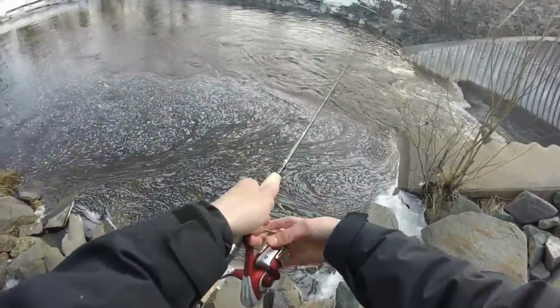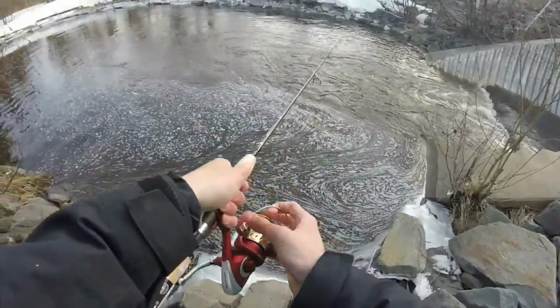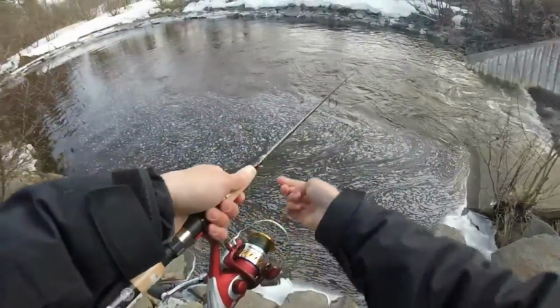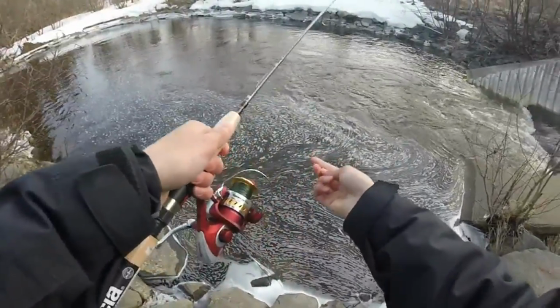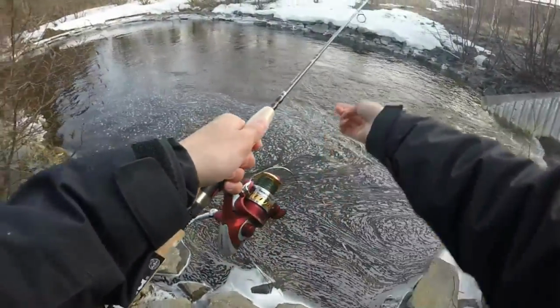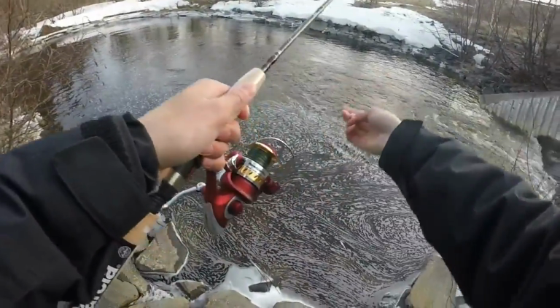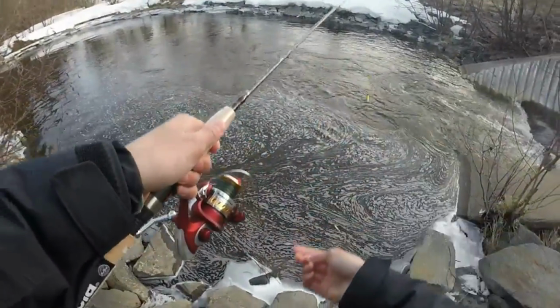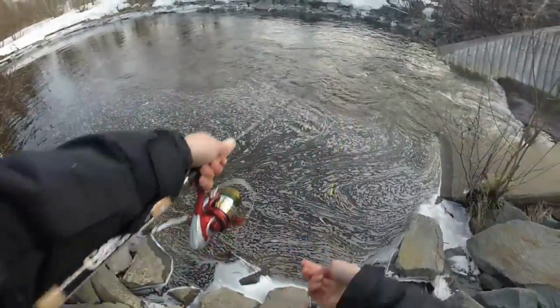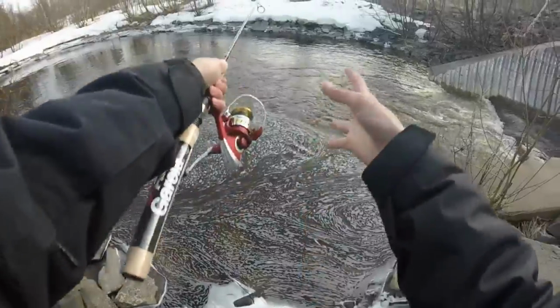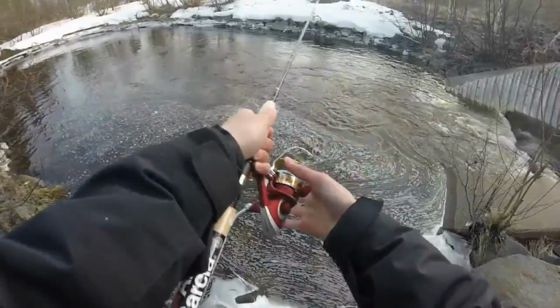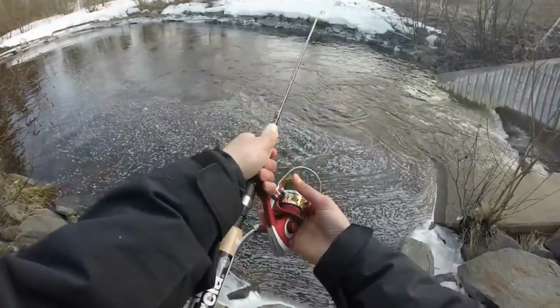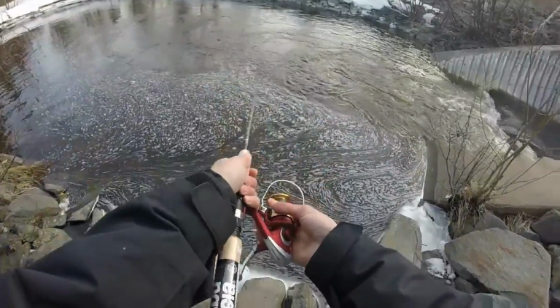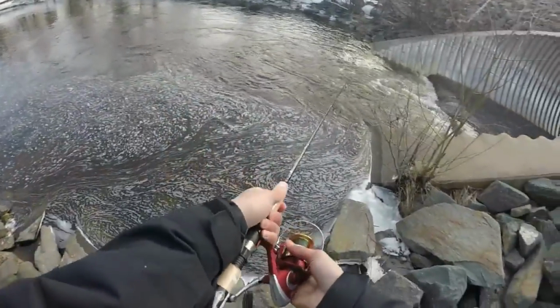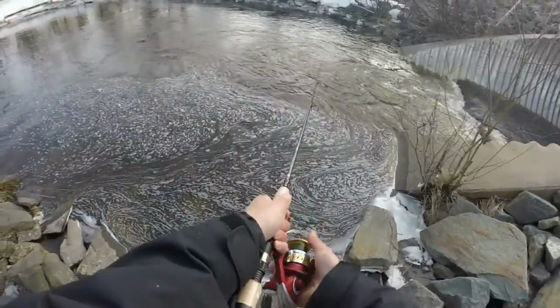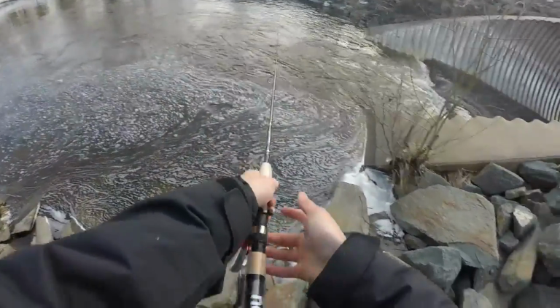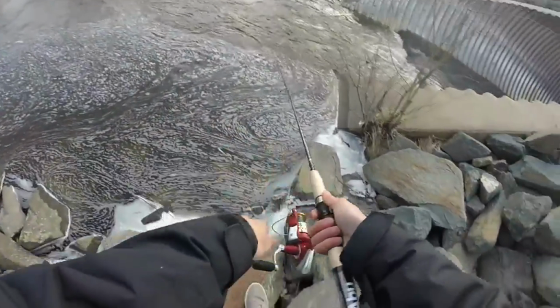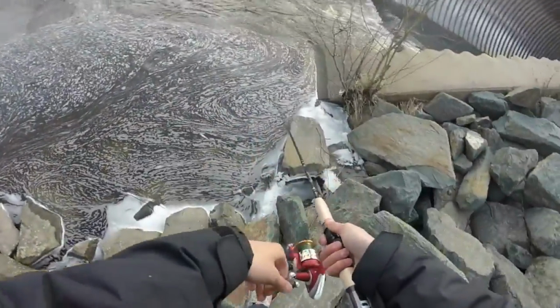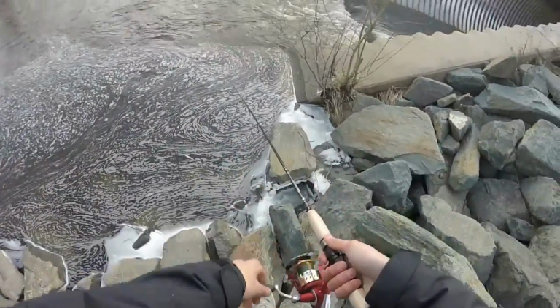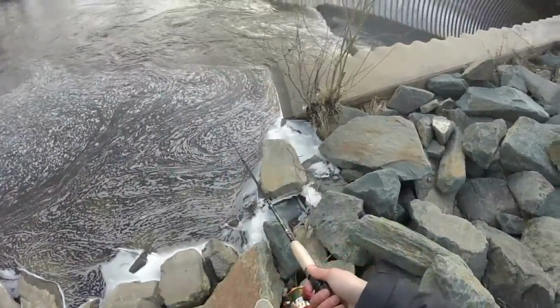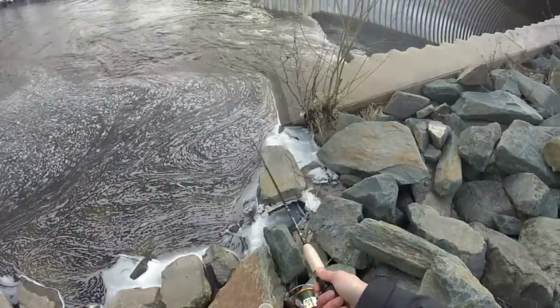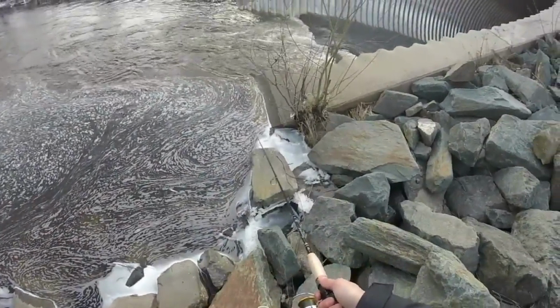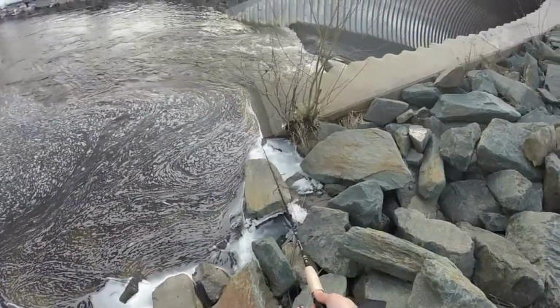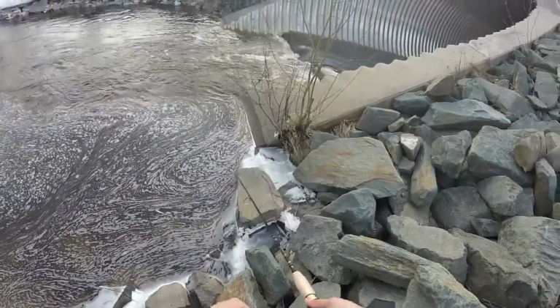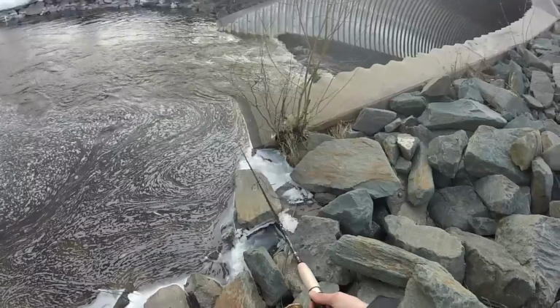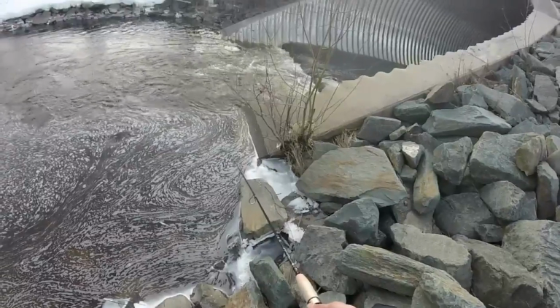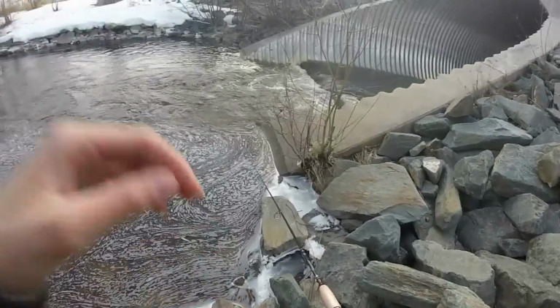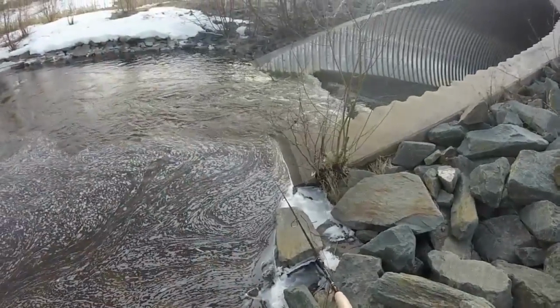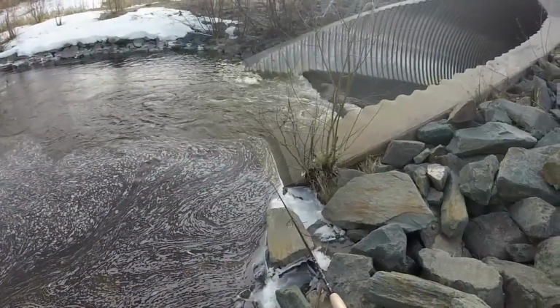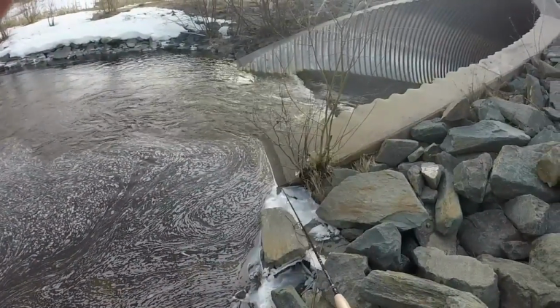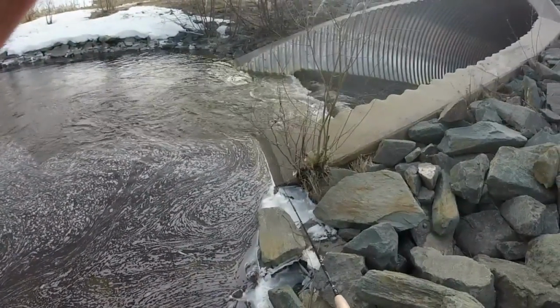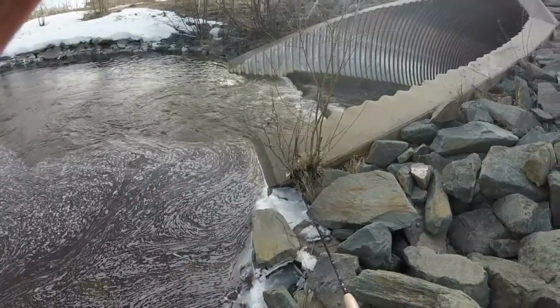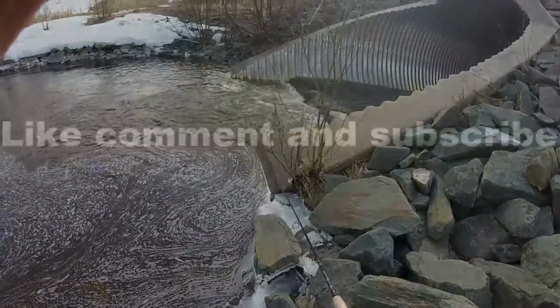I wish there were fish, but you know, this is what fishing is. I cannot wait till bass season is open. I'll come back to you guys if I change lures or something for a quick update.